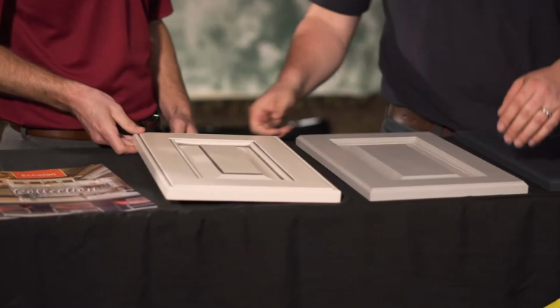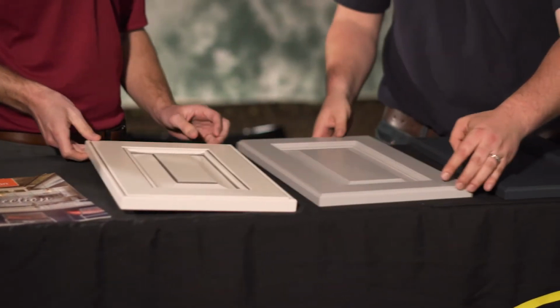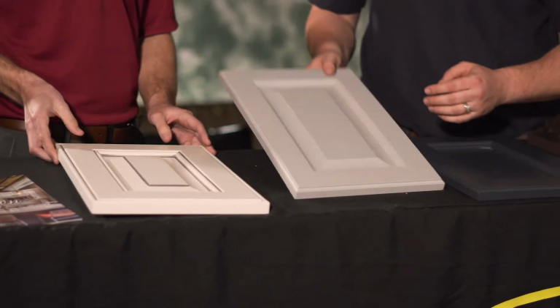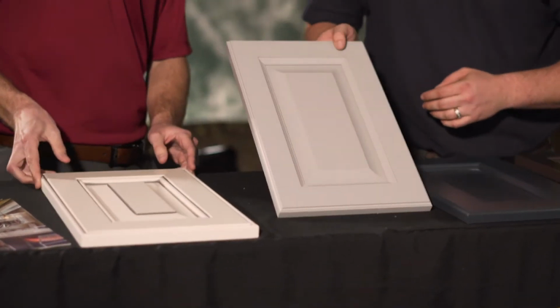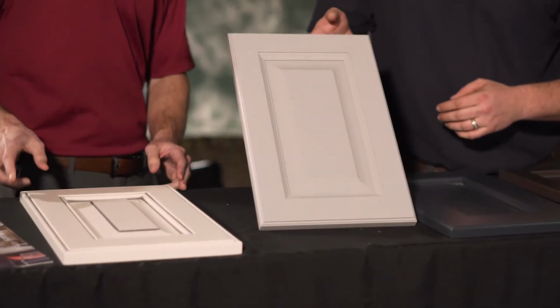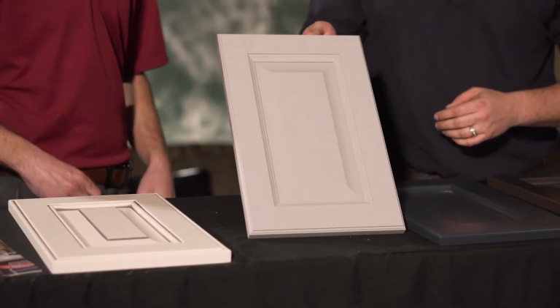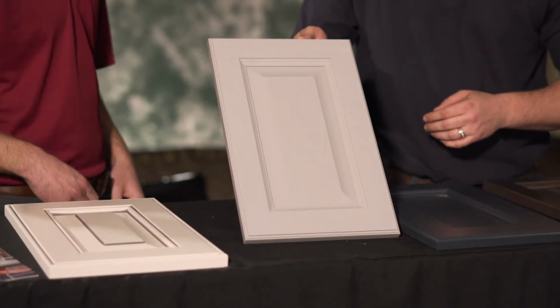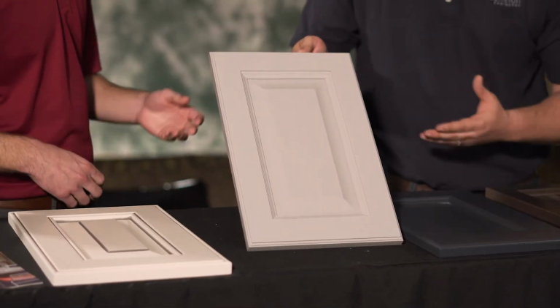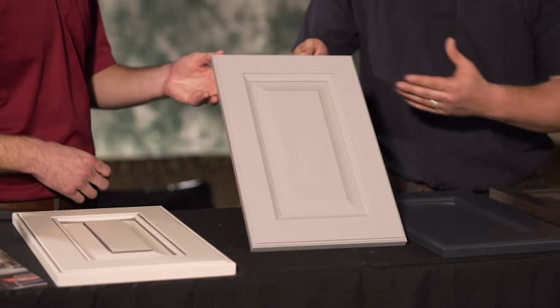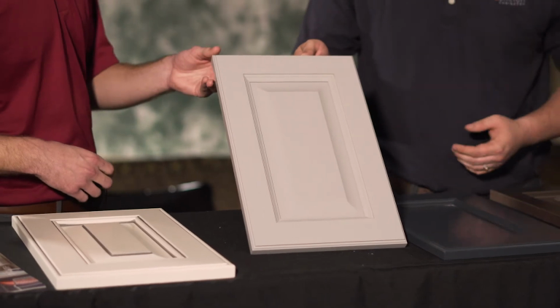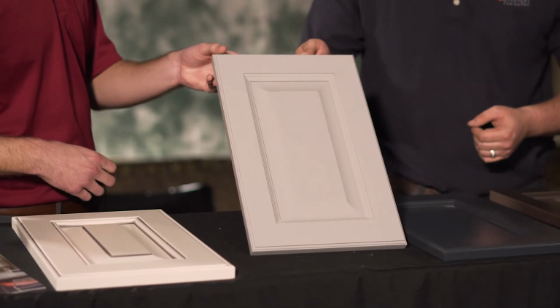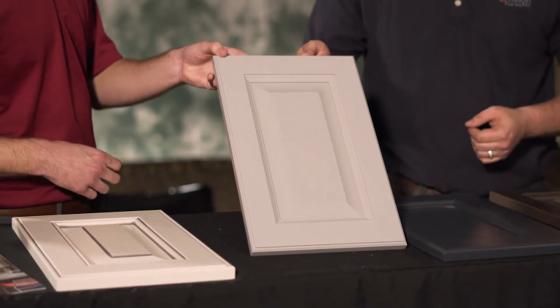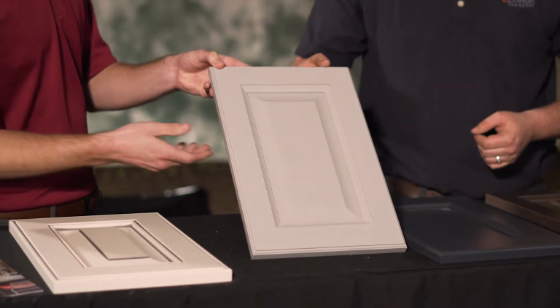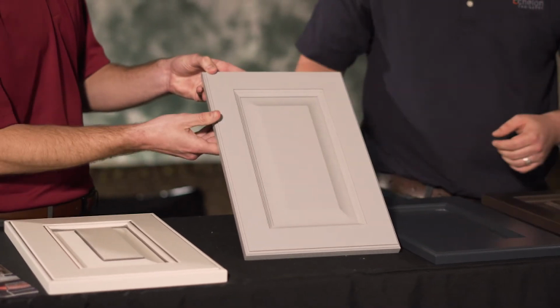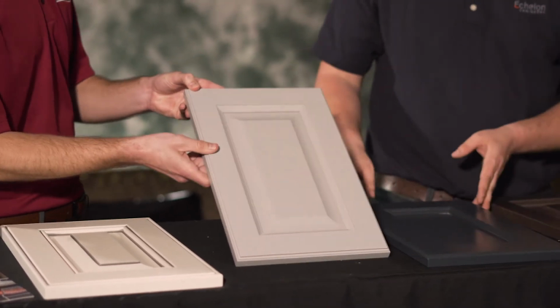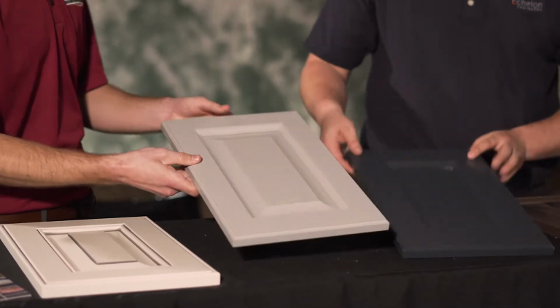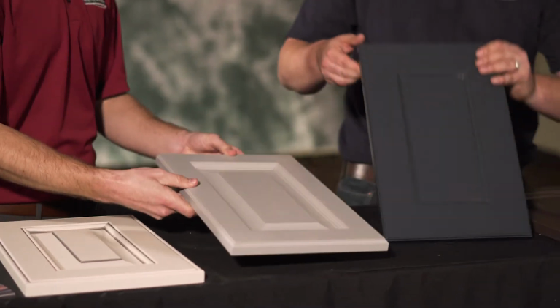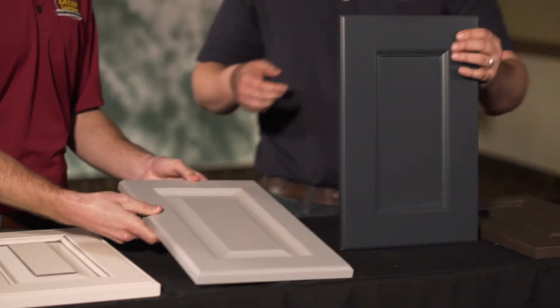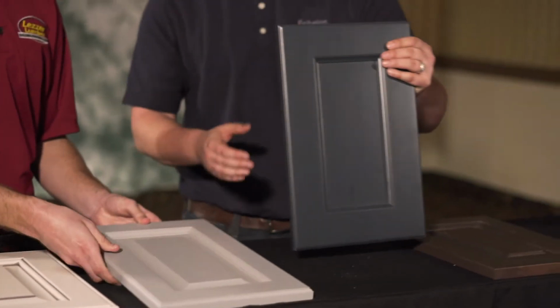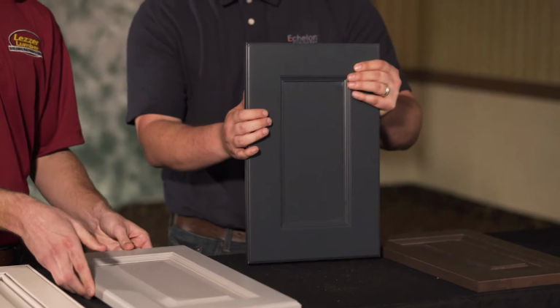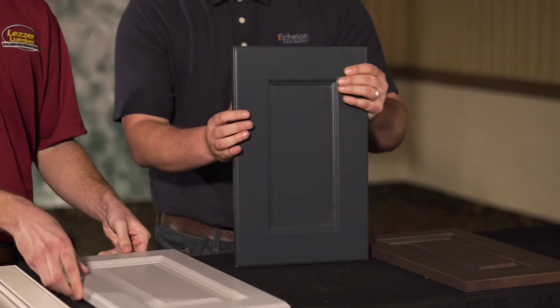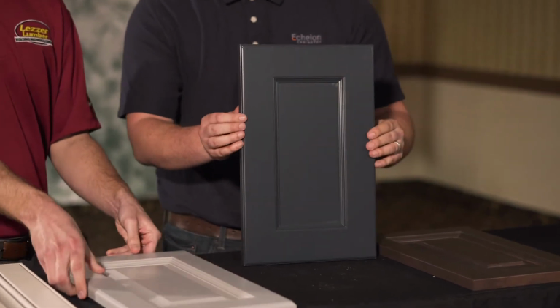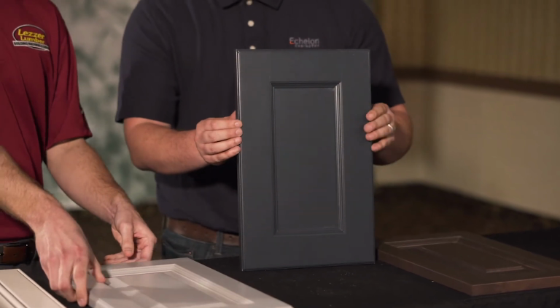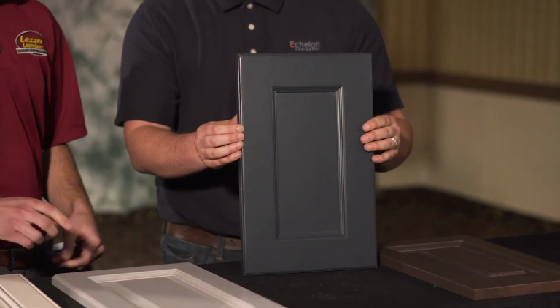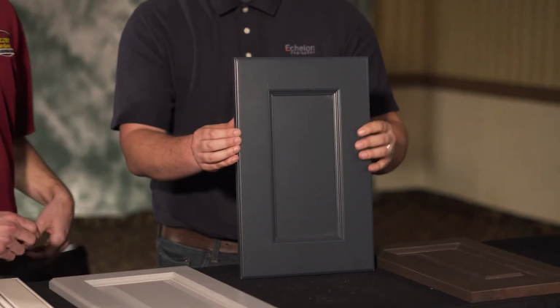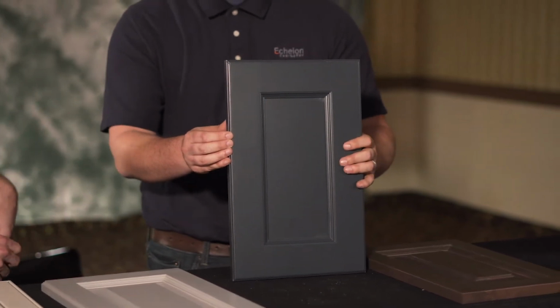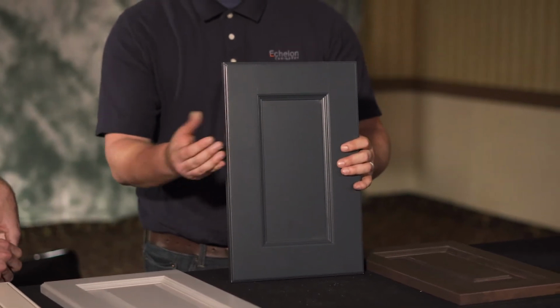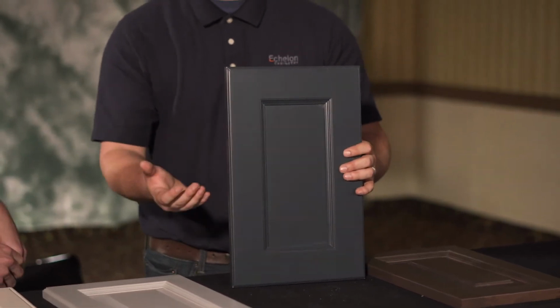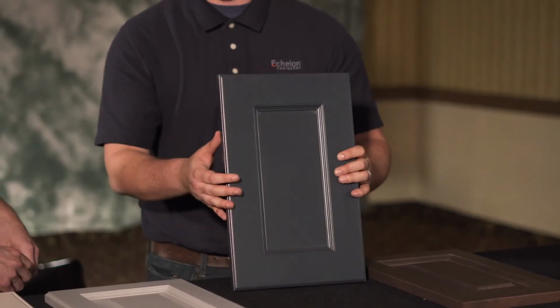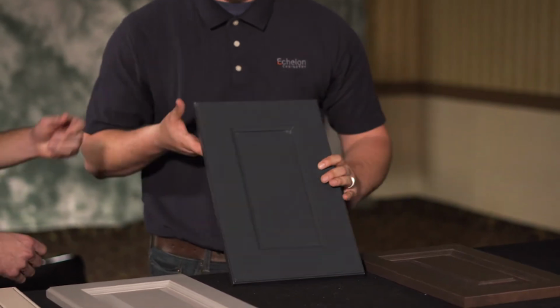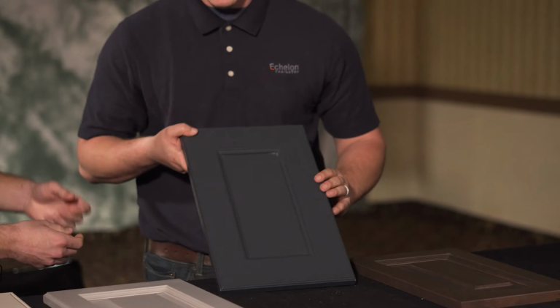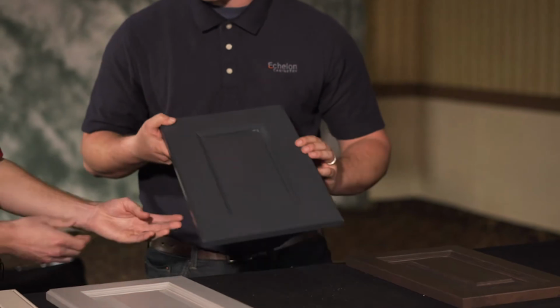I also brought a gray door. We're seeing grays, whites, and blues are huge right now. Here's our newest finish — it's called Baltic Blue. We're seeing that it's huge right now, especially for accent pieces and vanities.